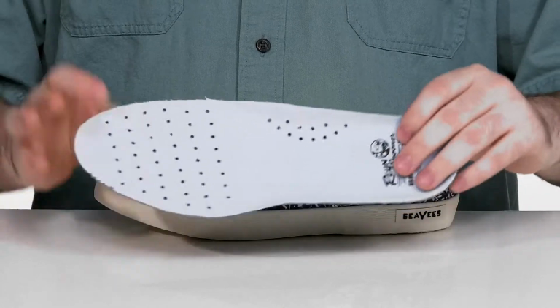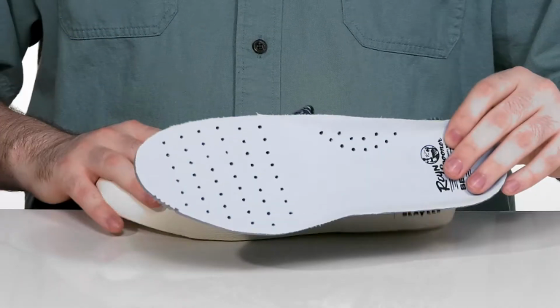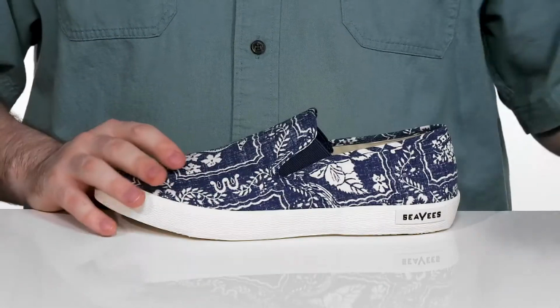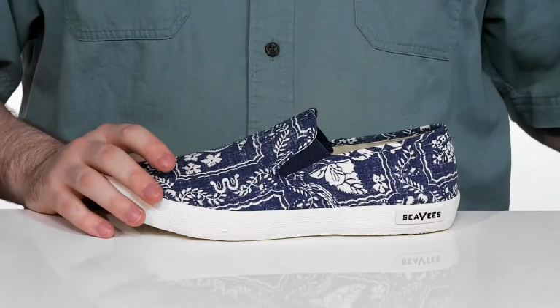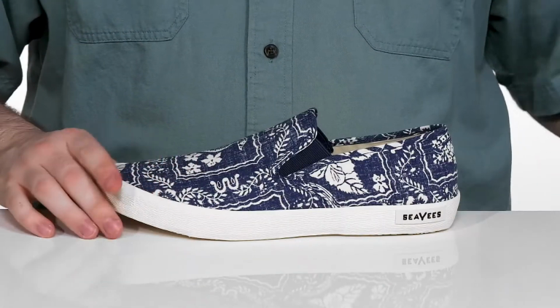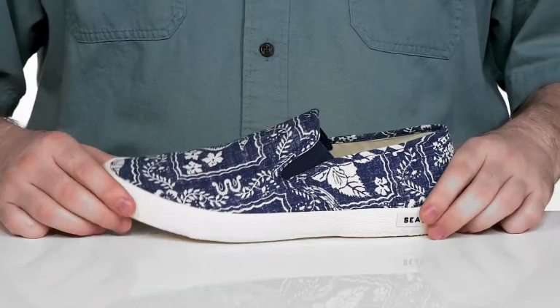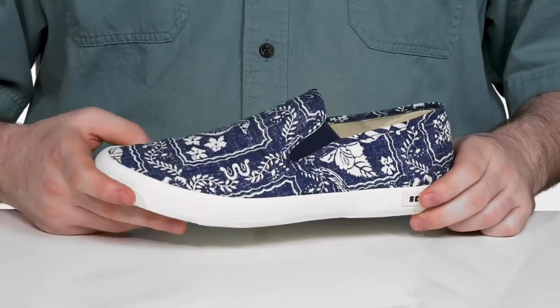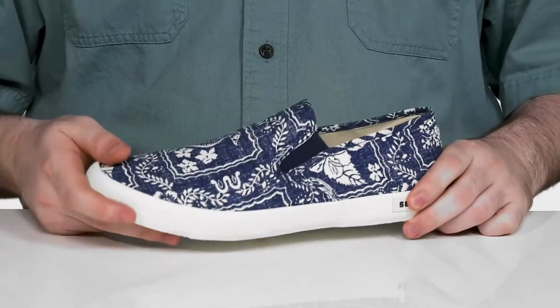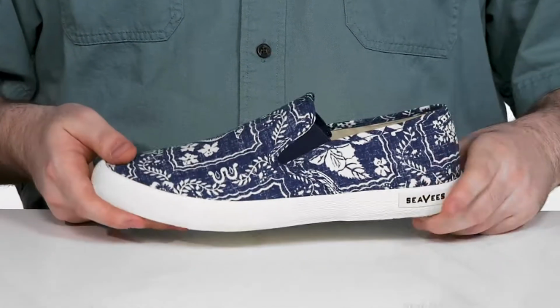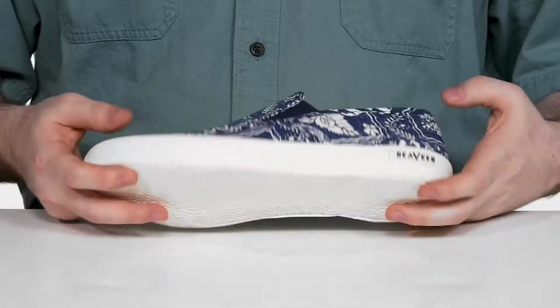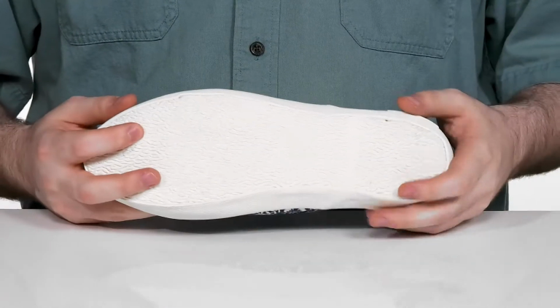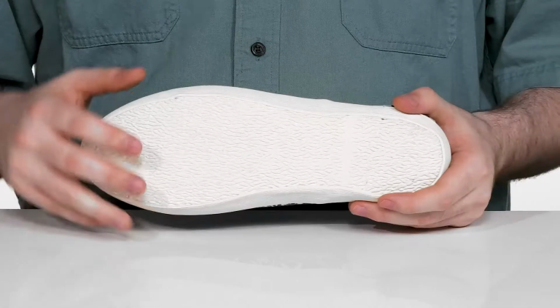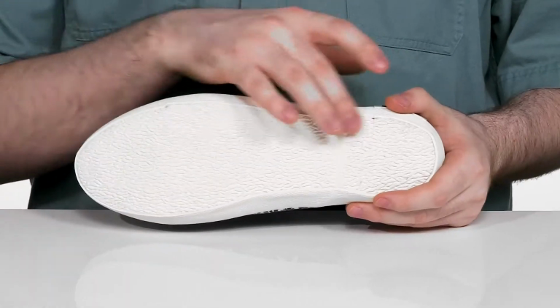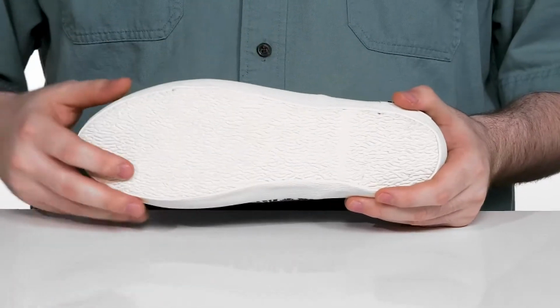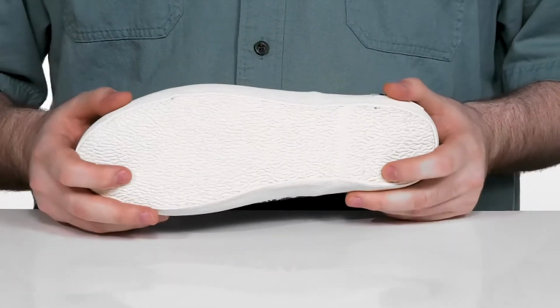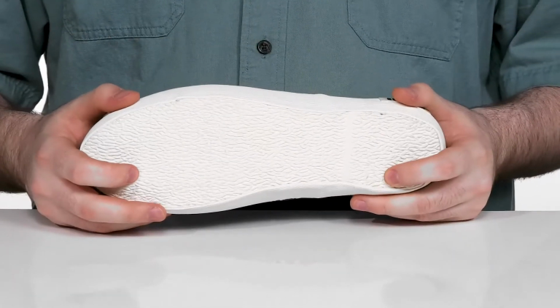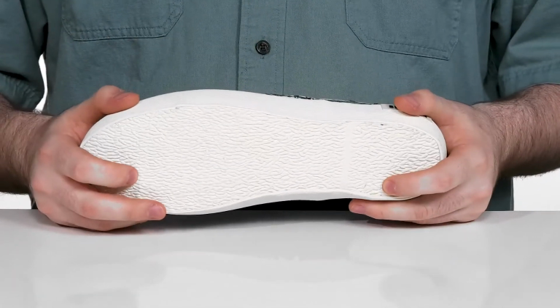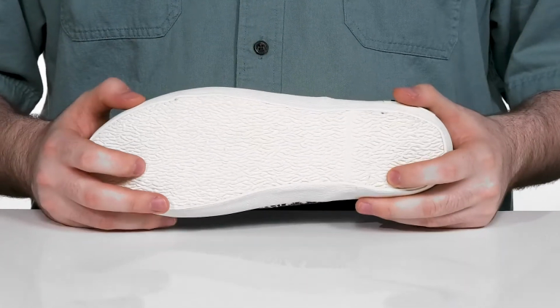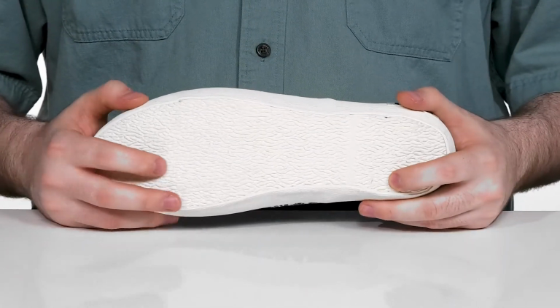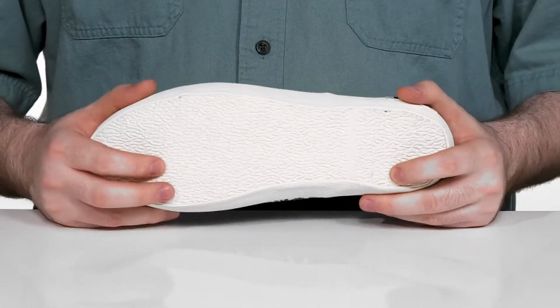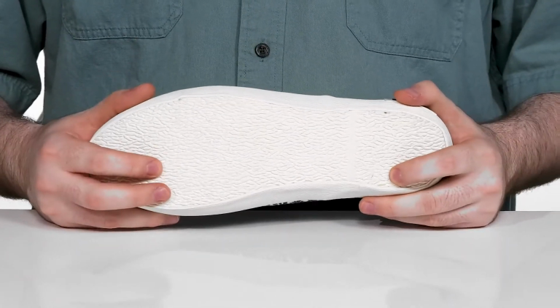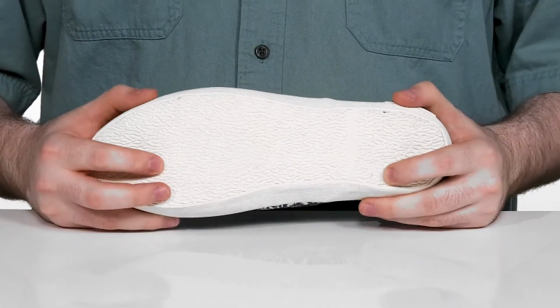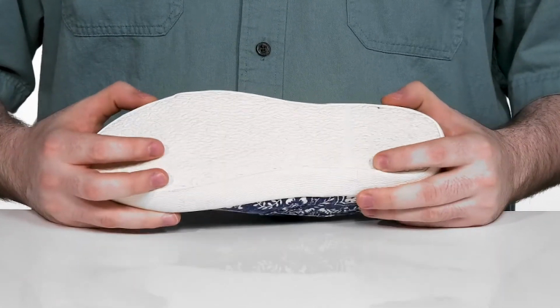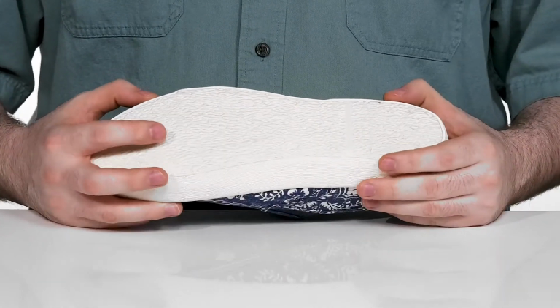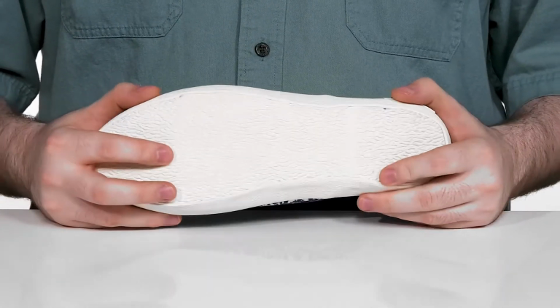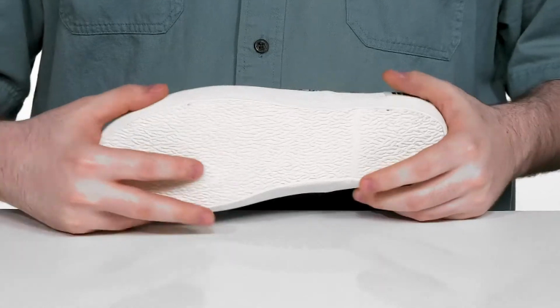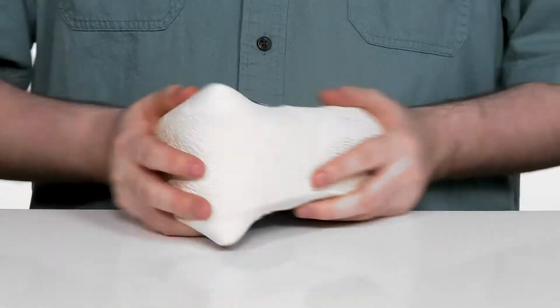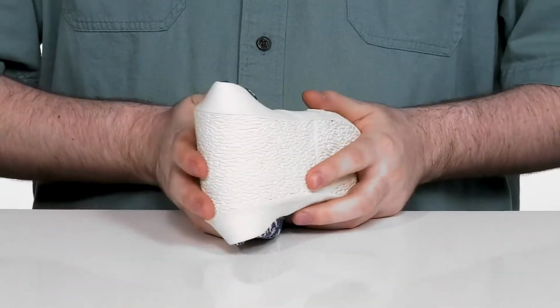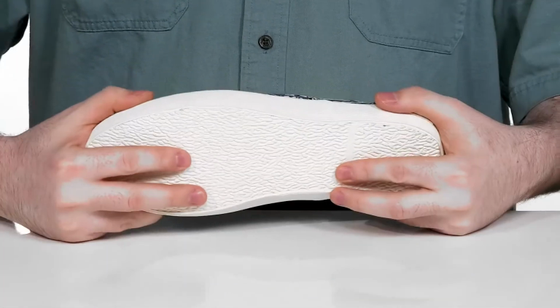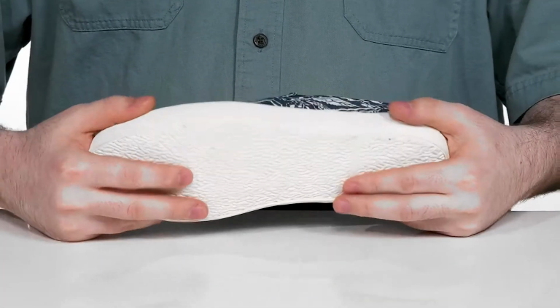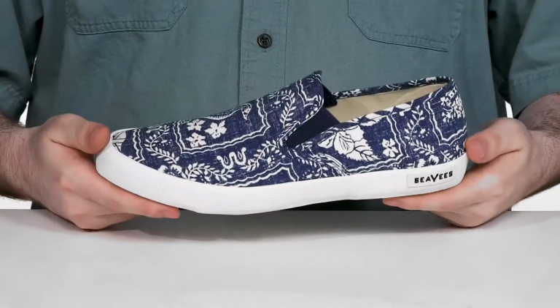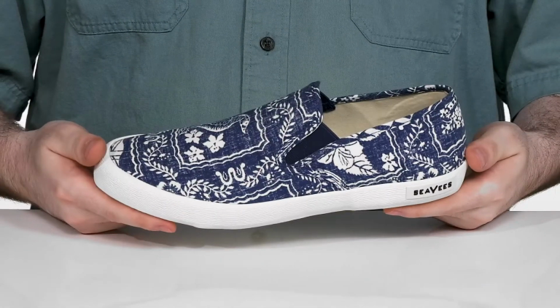sure the airflow moves constantly with every step. Underneath it has a vulcanized outsole made with durable rubber, giving it lots of grip with high traction, and it uses plenty of flex throughout as well.